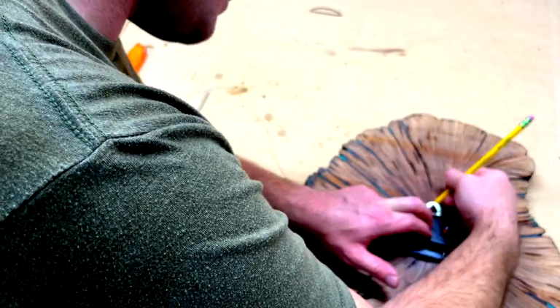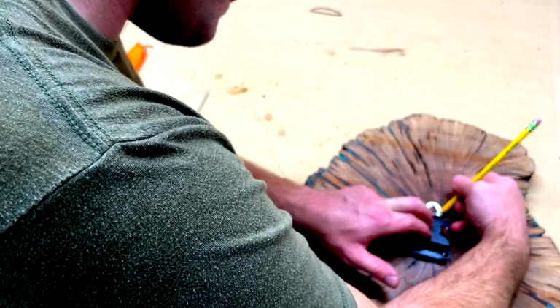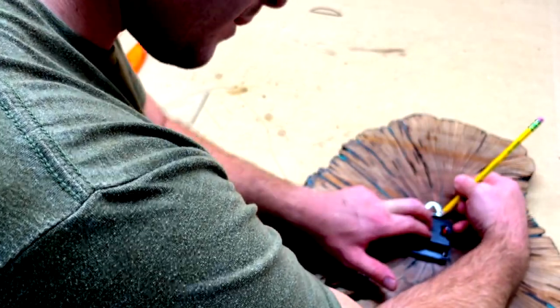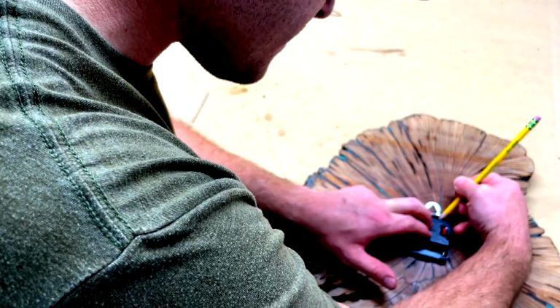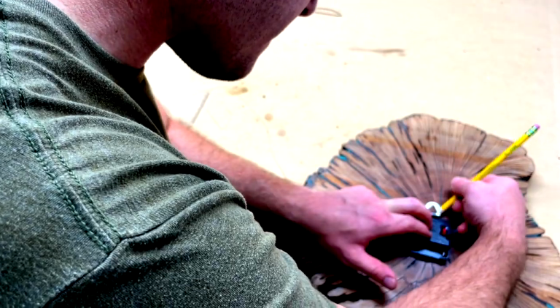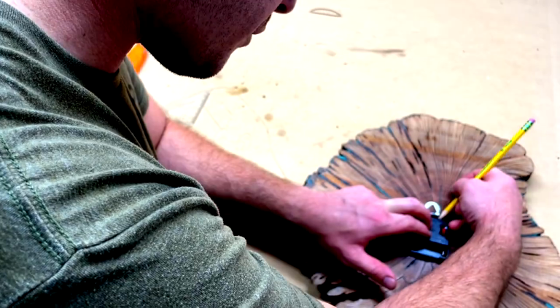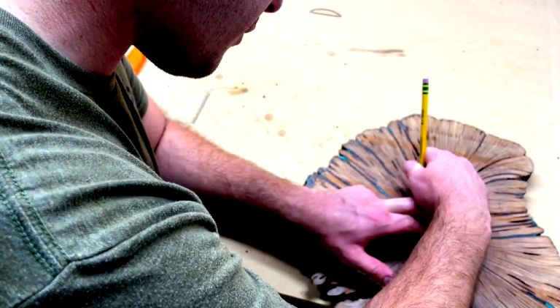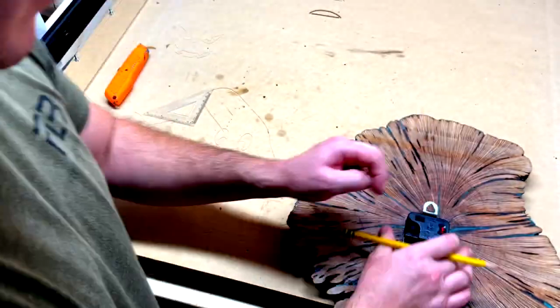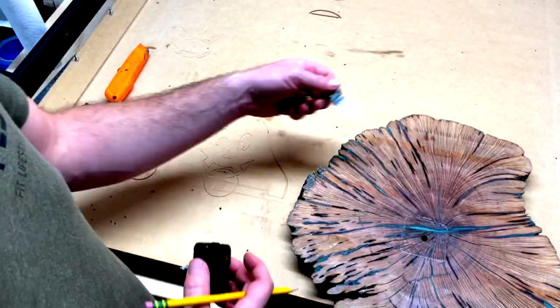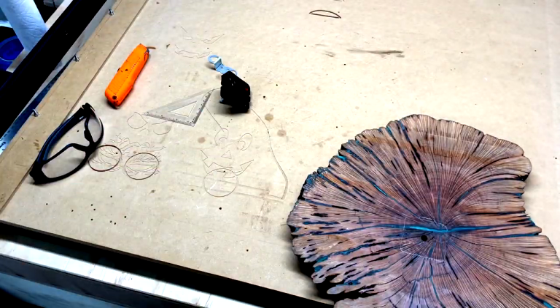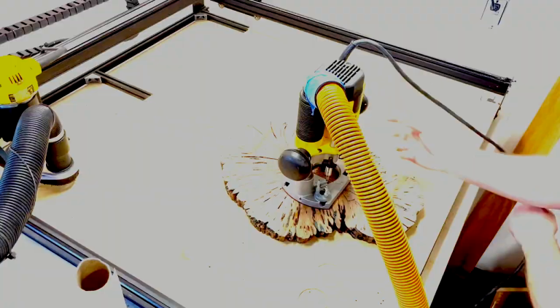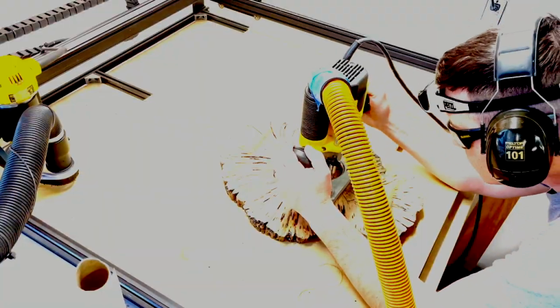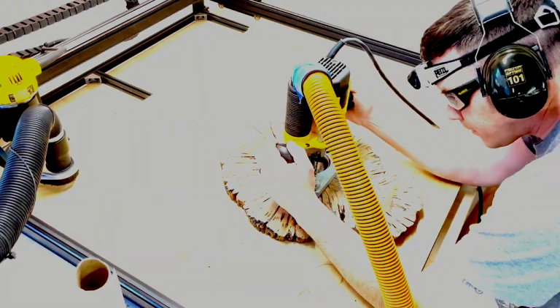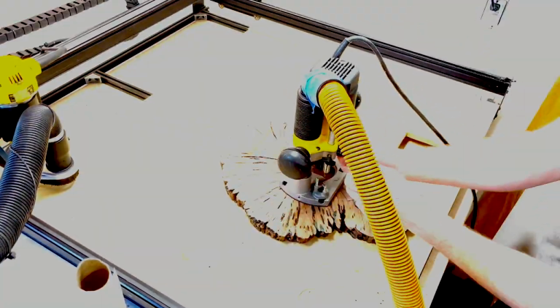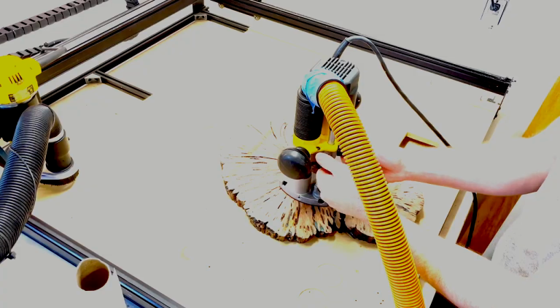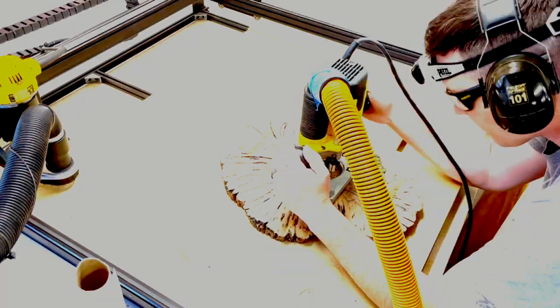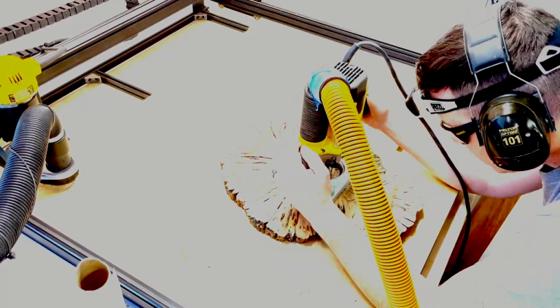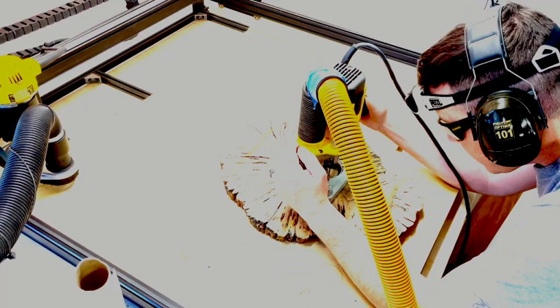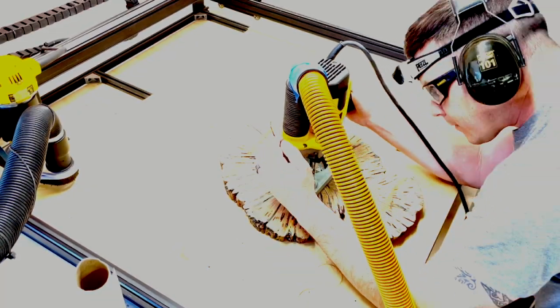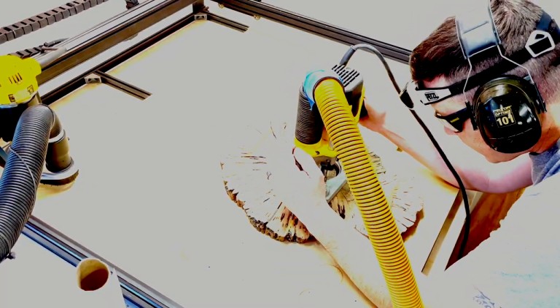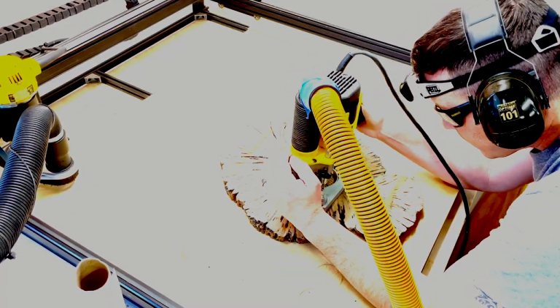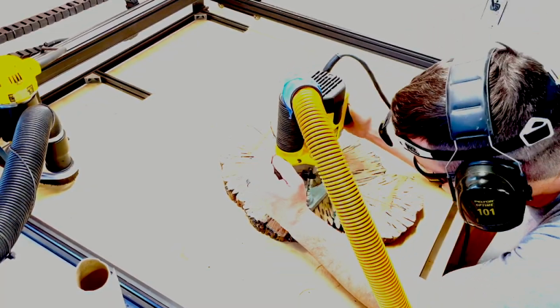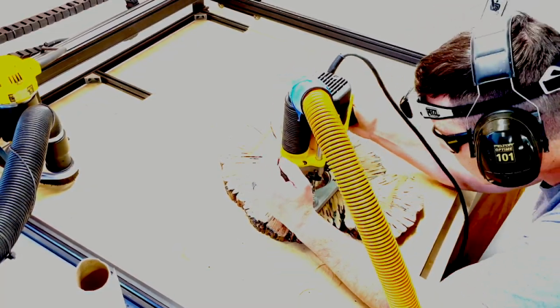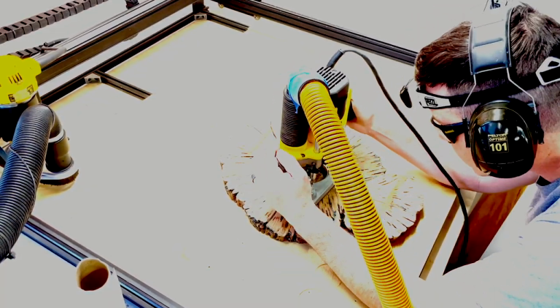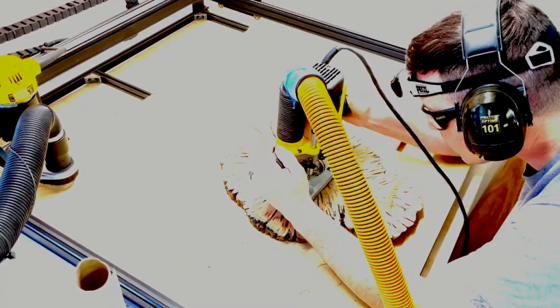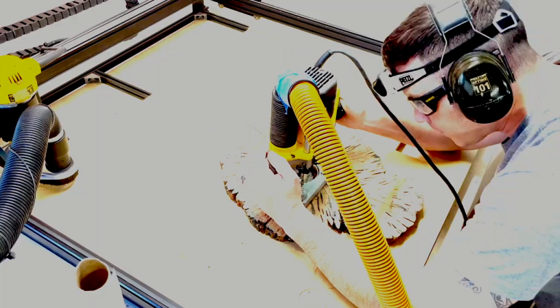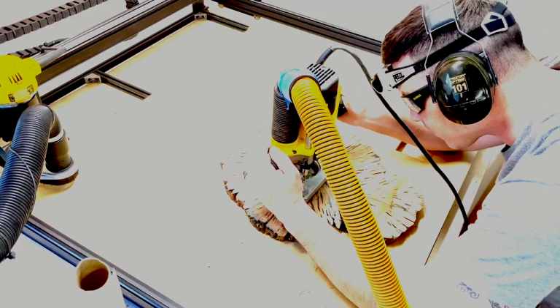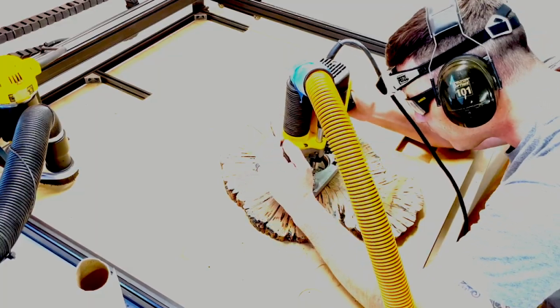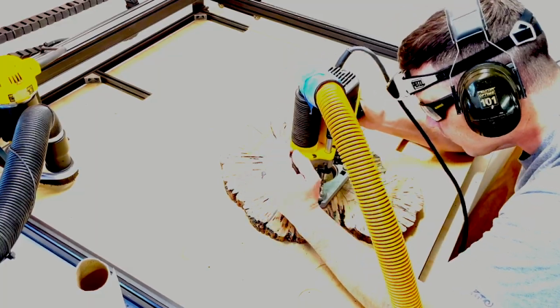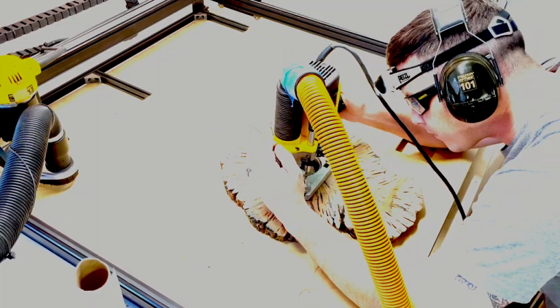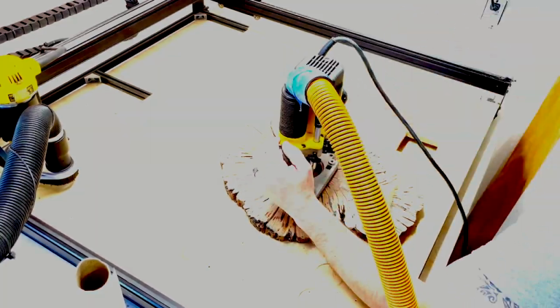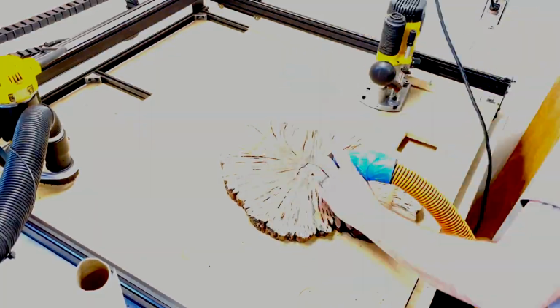Once the hole was done, I put the movement in and marked the position of the back piece to be routed out using the plunge router. I'm sorry for the overexposure here — I couldn't edit it out. But at least you get to see how much of a dork I am with my safety gear and headlamp.